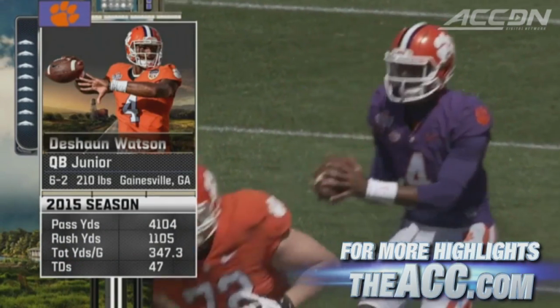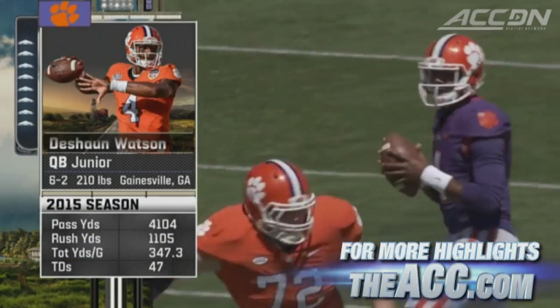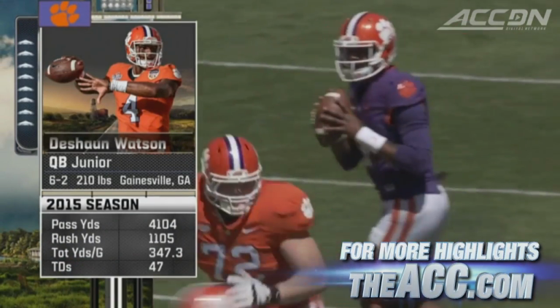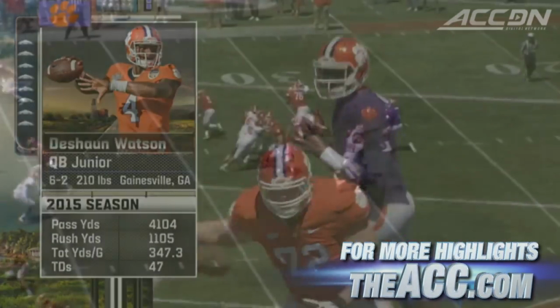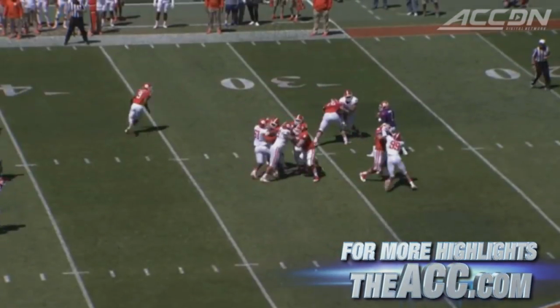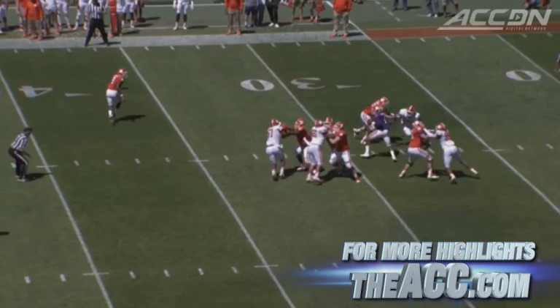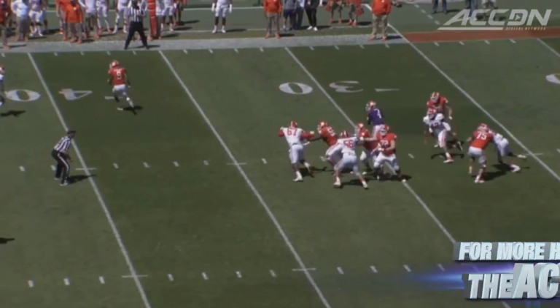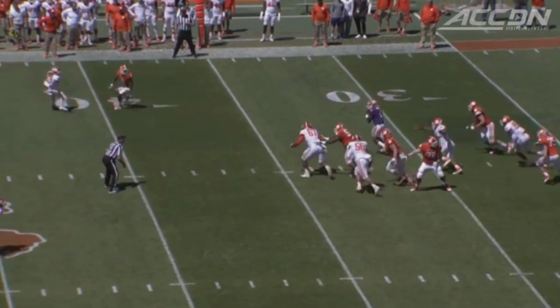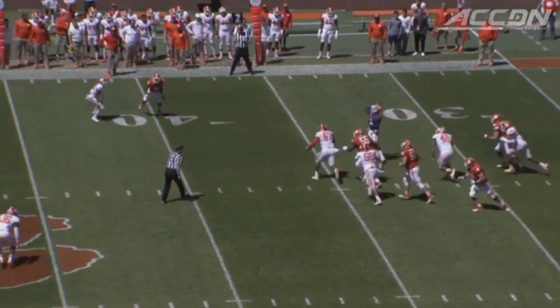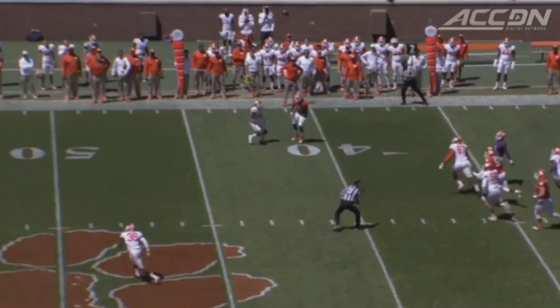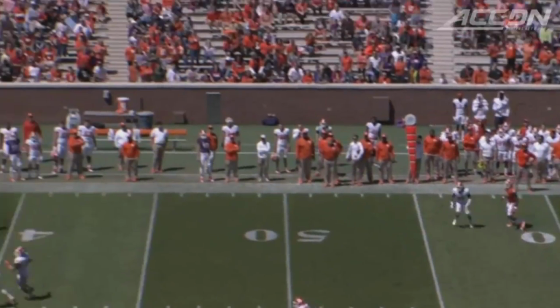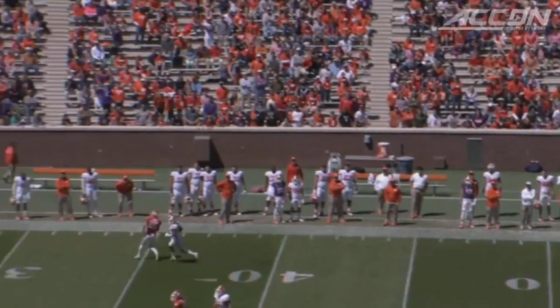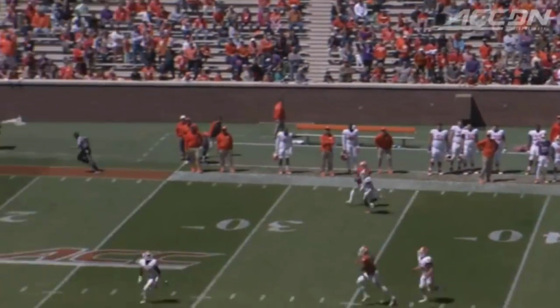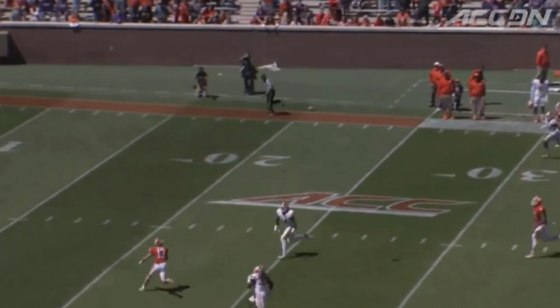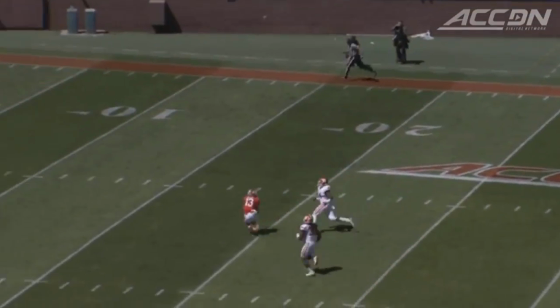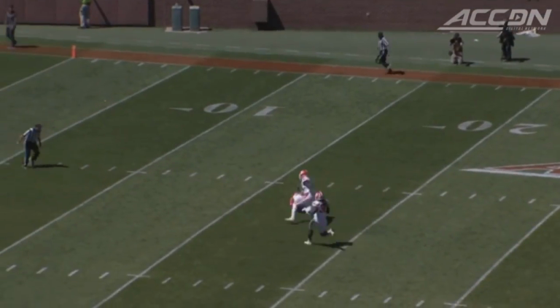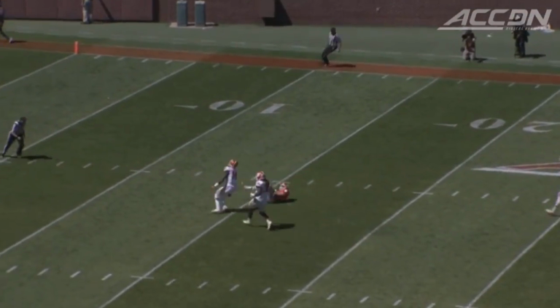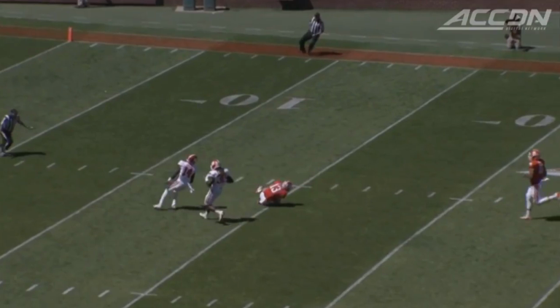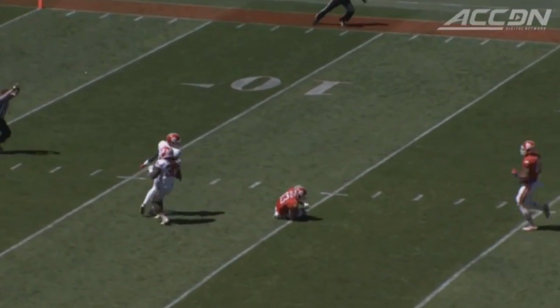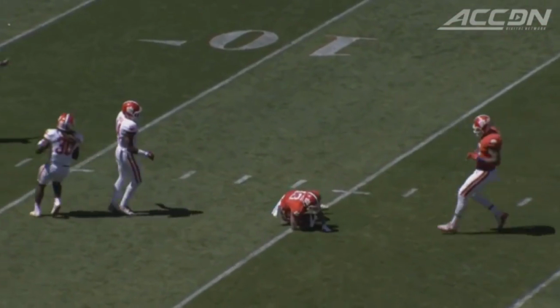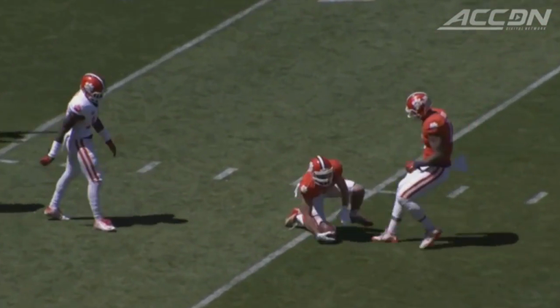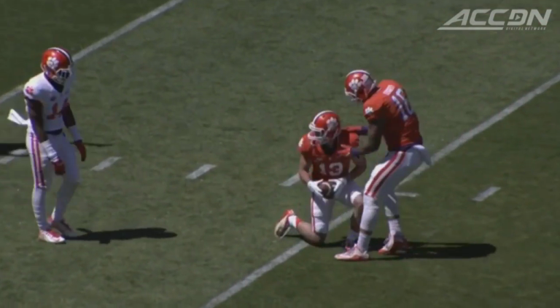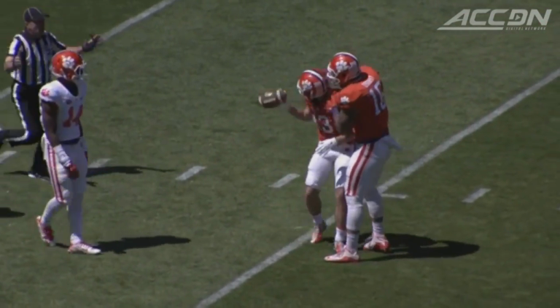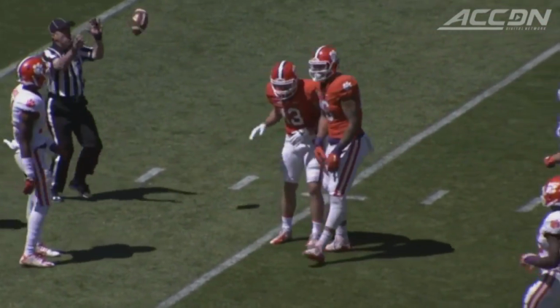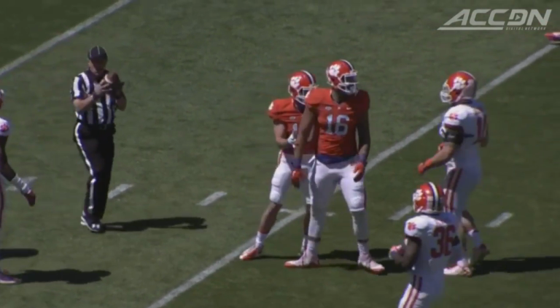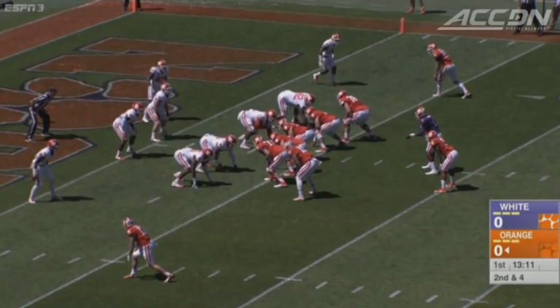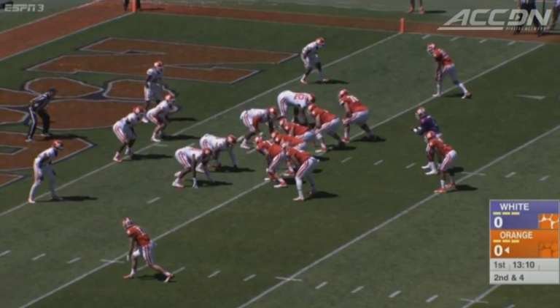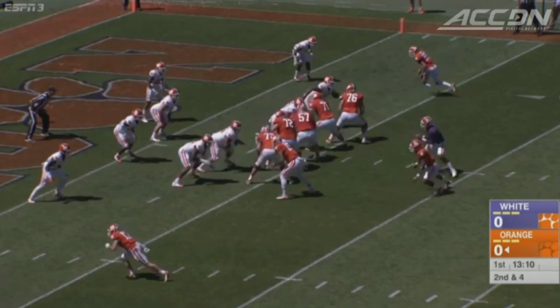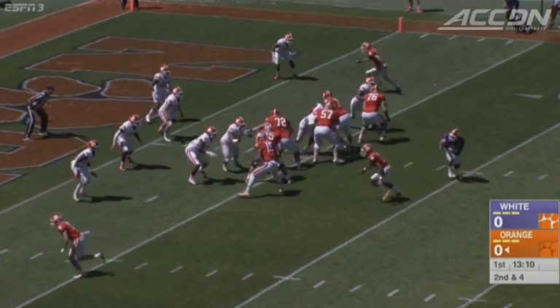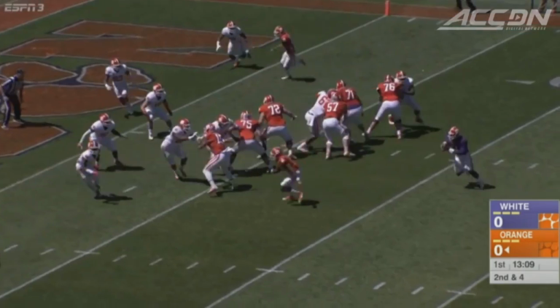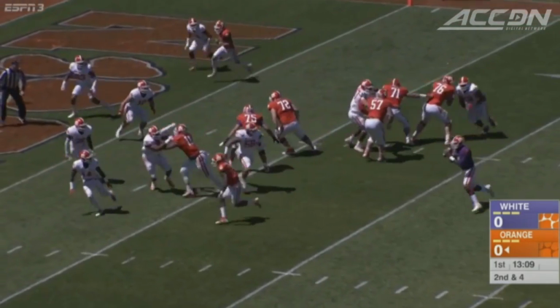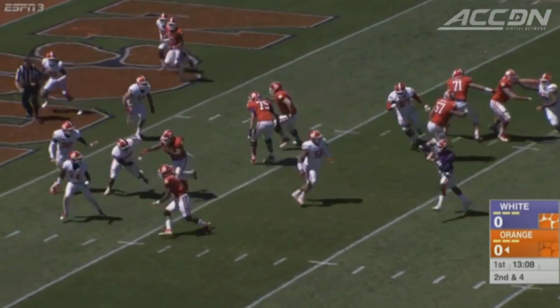We'll start it off at the second play from scrimmage. Watson rules out, throws deep to sophomore Hunter Renfro. Beautiful pass and a 44-yard pickup. Watson looking like he is in mid-season form.